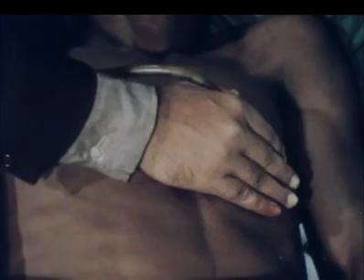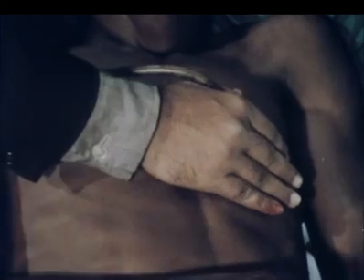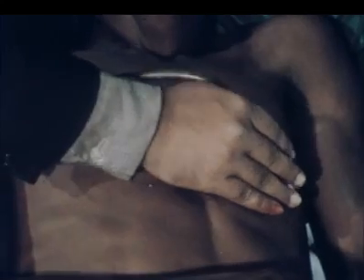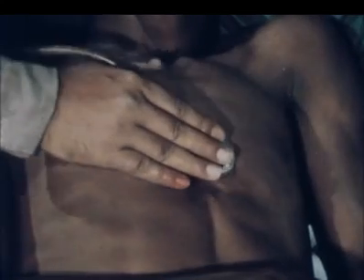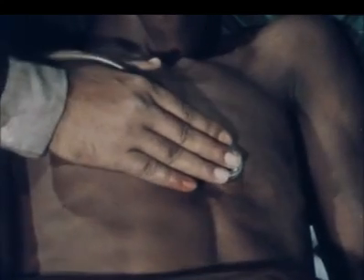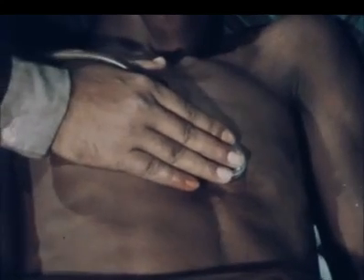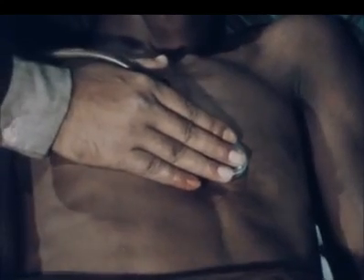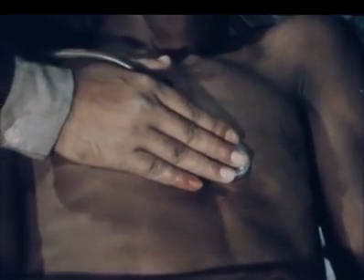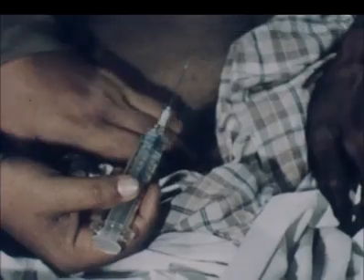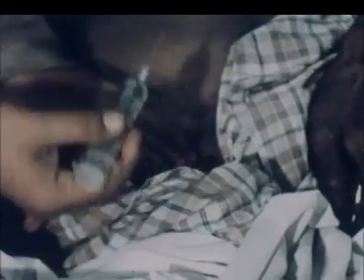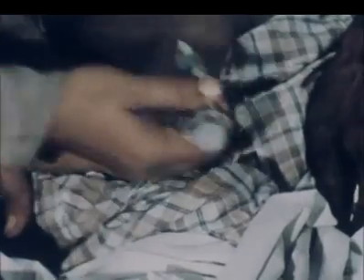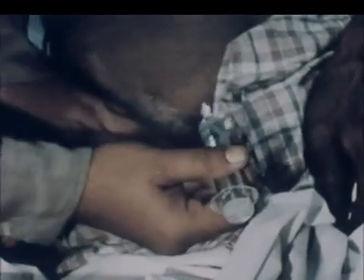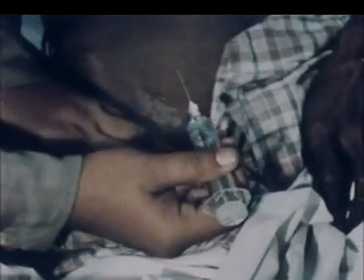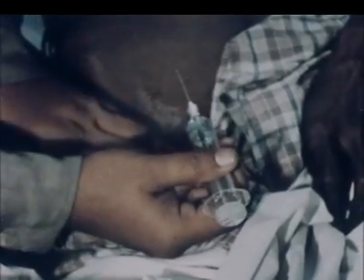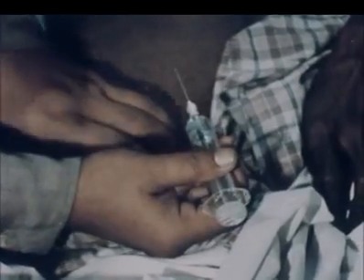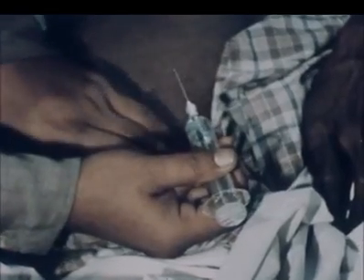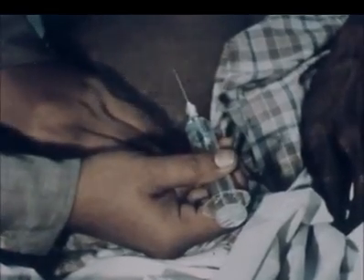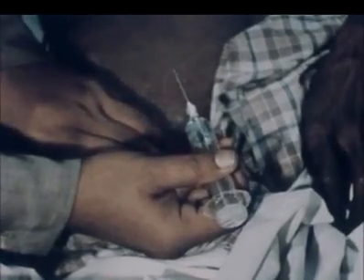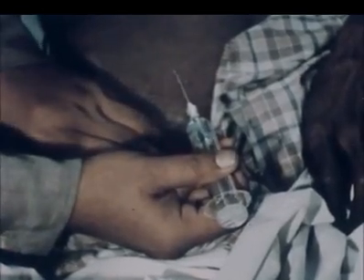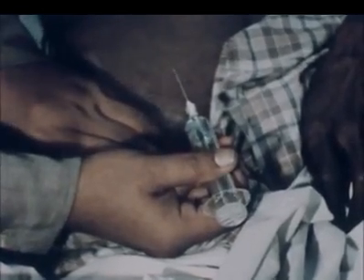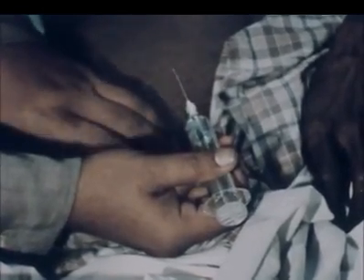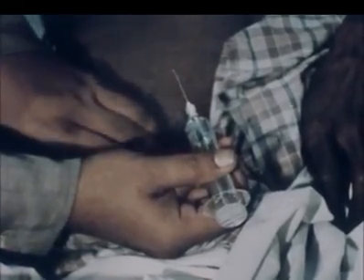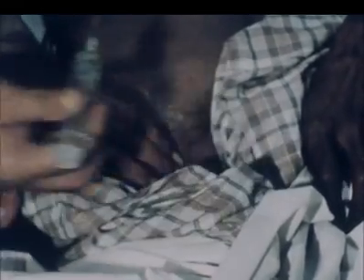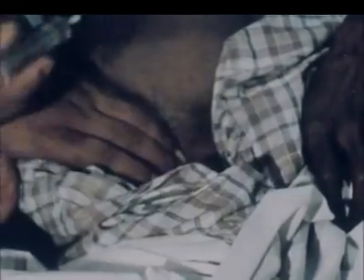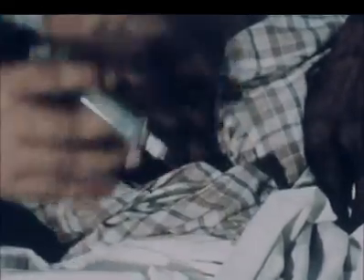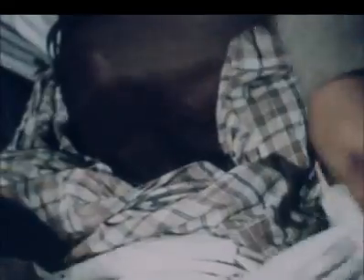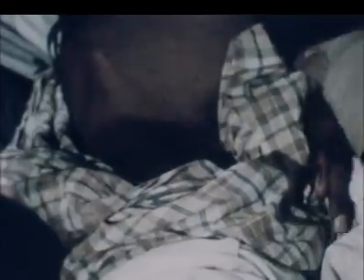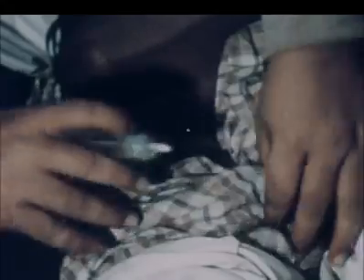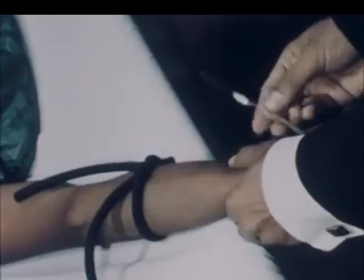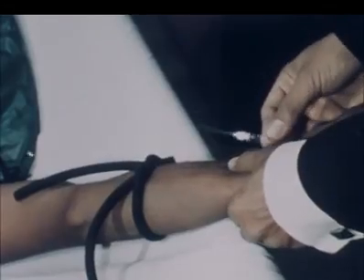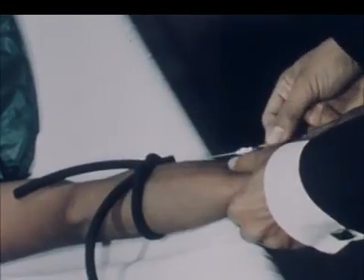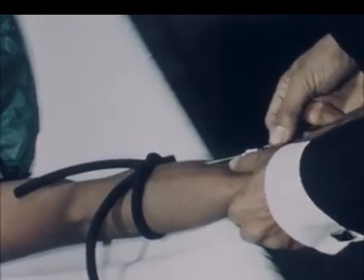The heart sounds are faint, and in very severe cases, rehydration can be quickly accomplished via the femoral vein. Later, after circulation is restored, the arm can be used.